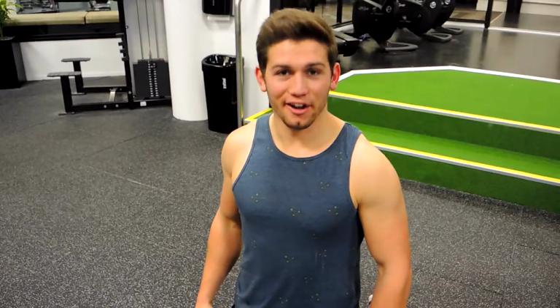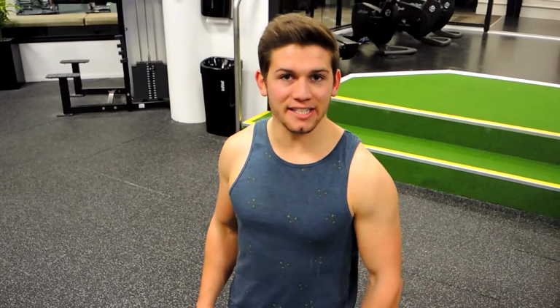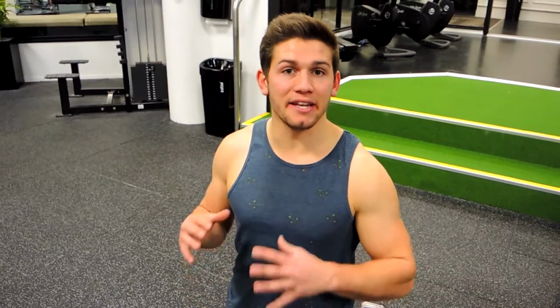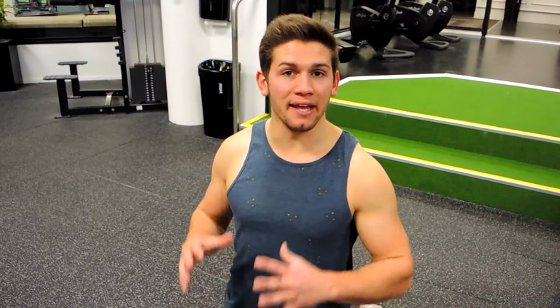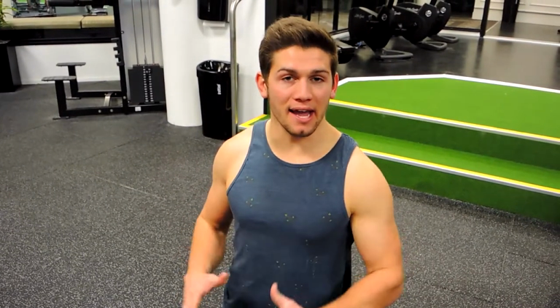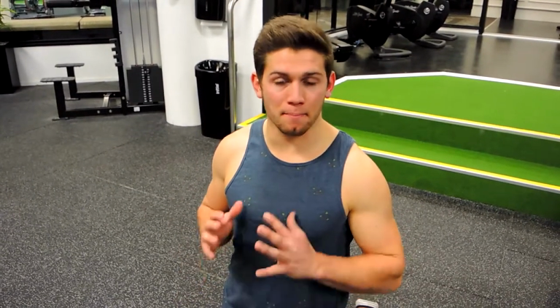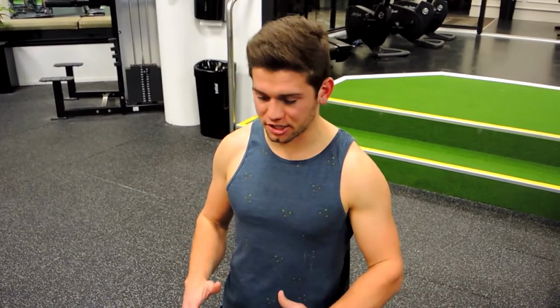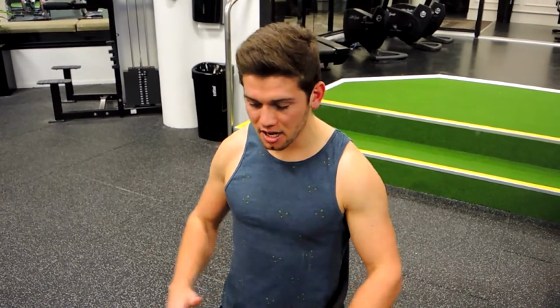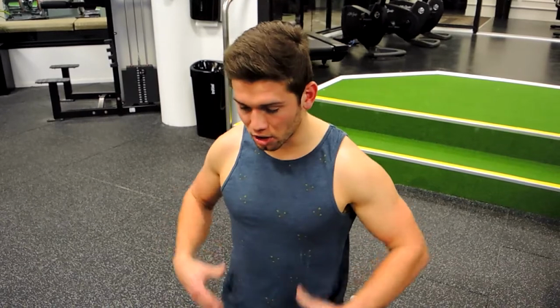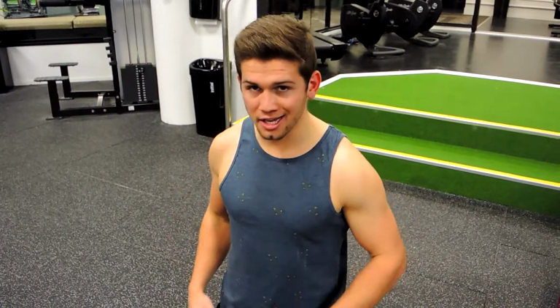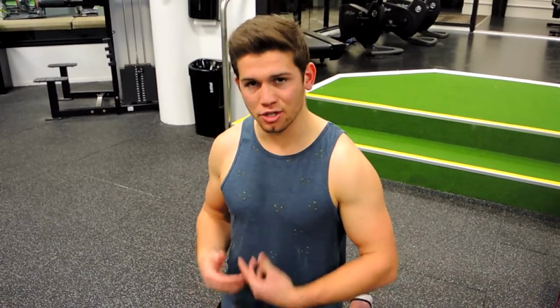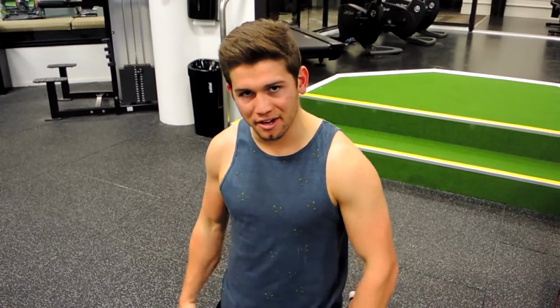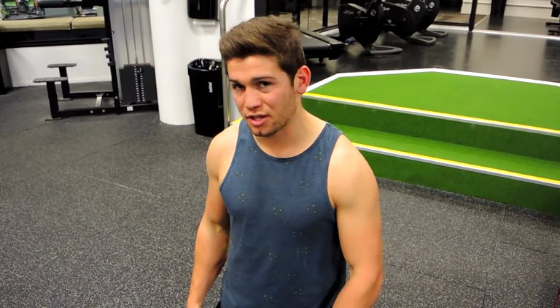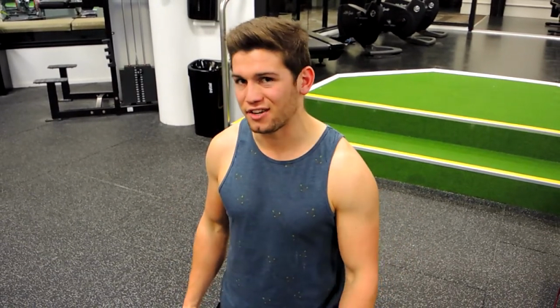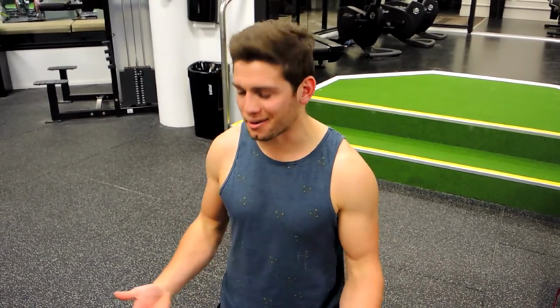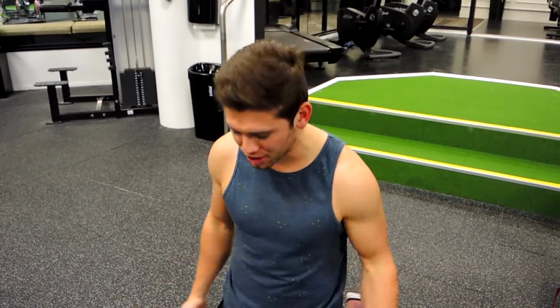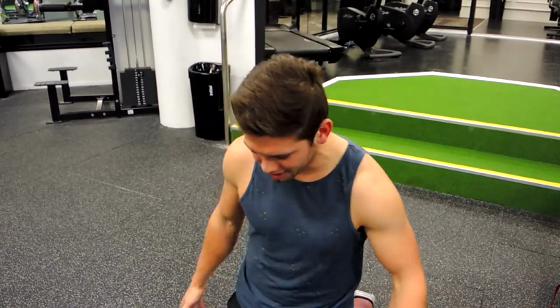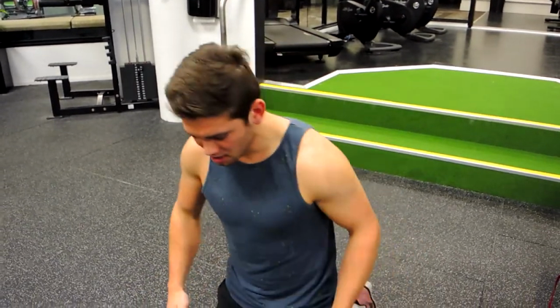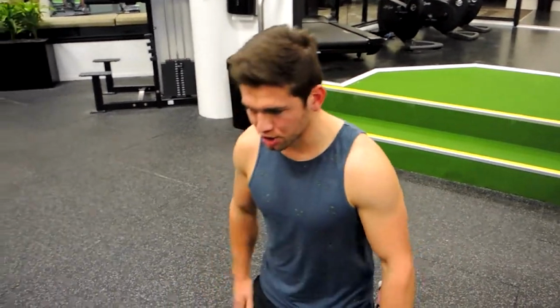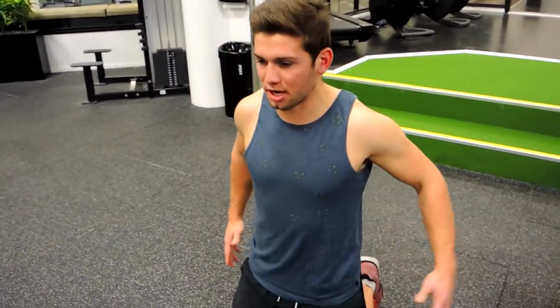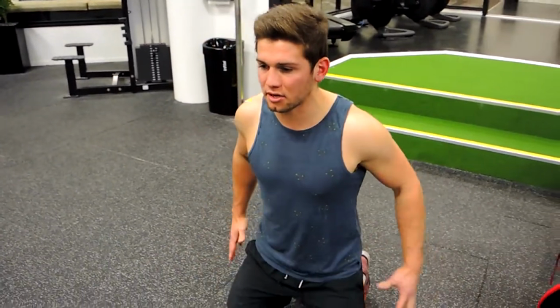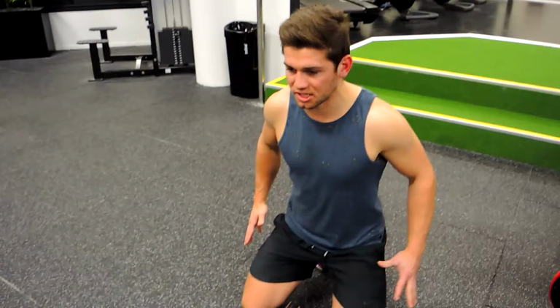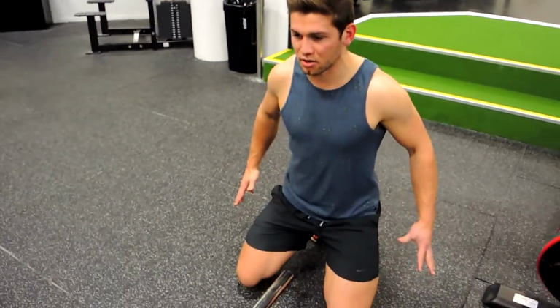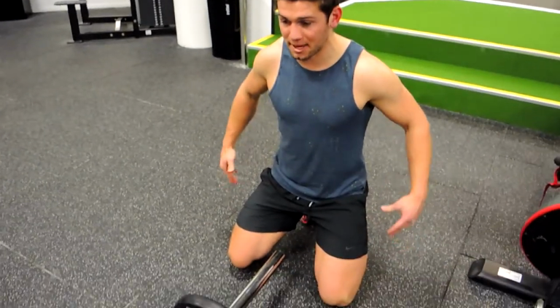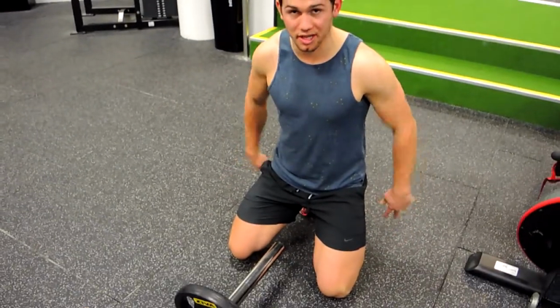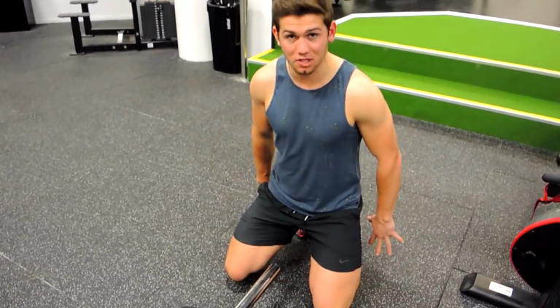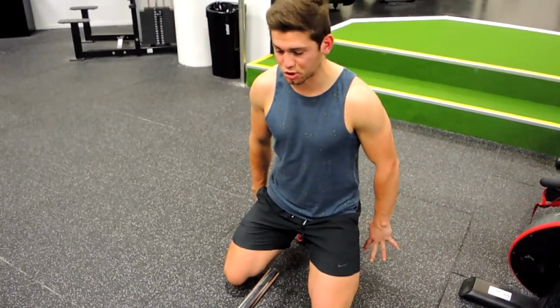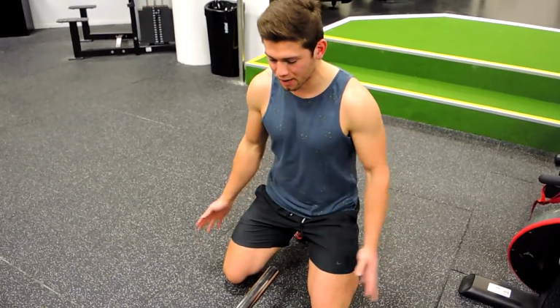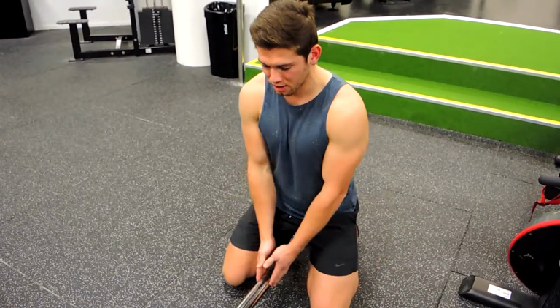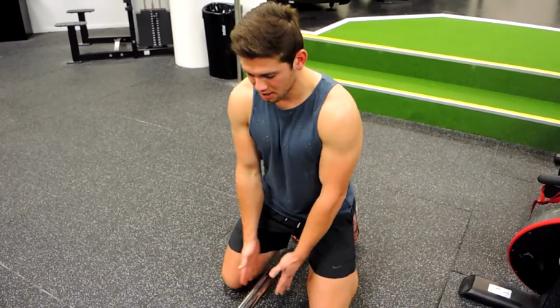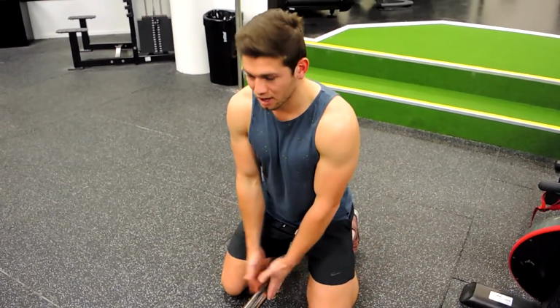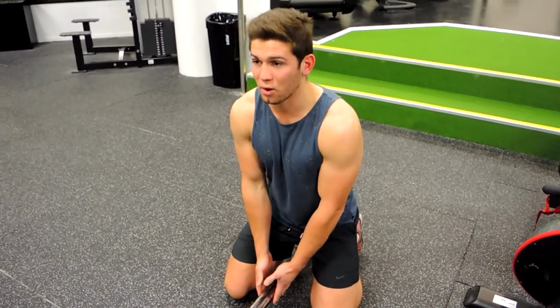This is a kneeling landmine press. On your knees, you can use a pad or mat if you need to. I always sit down backwards, keeping my toes pushing into the ground, then grab the weight.